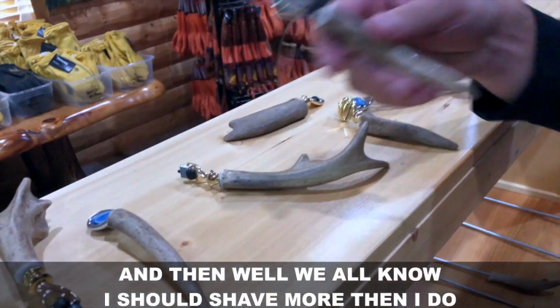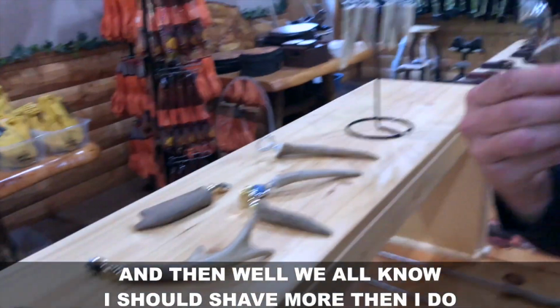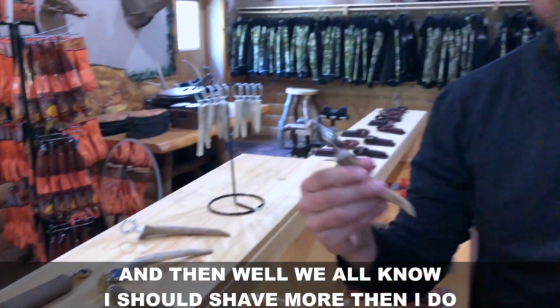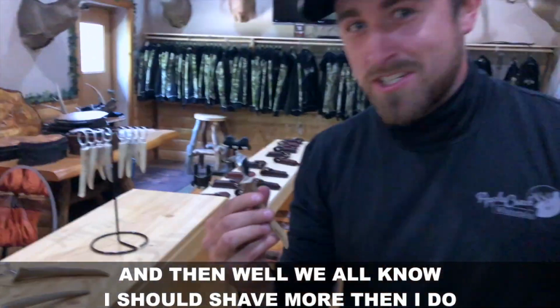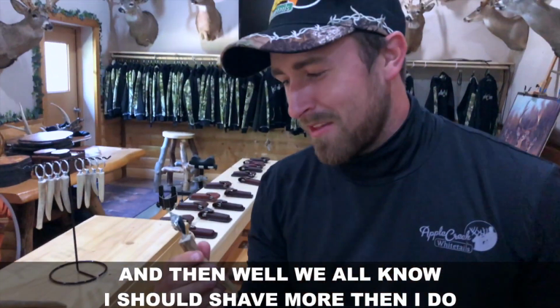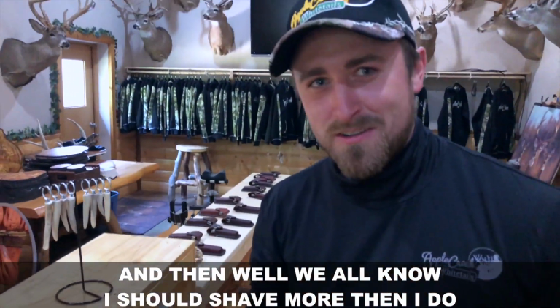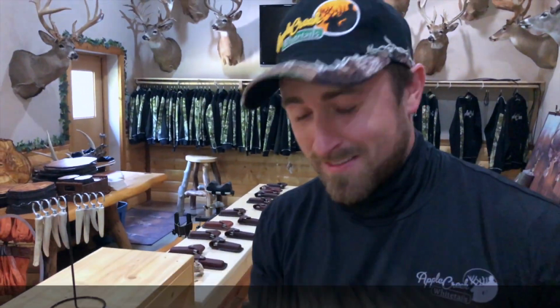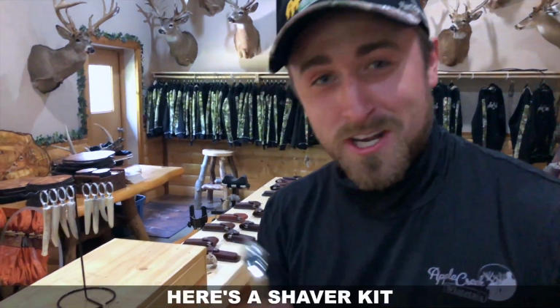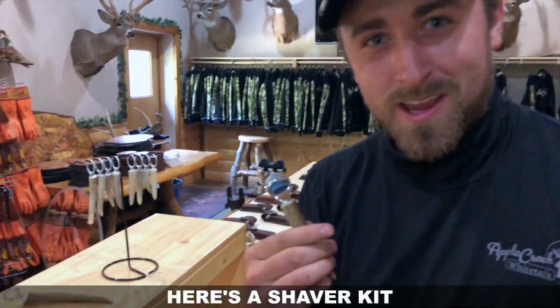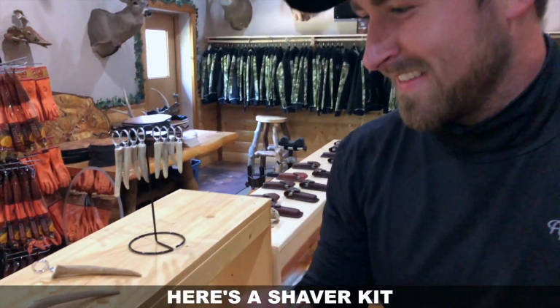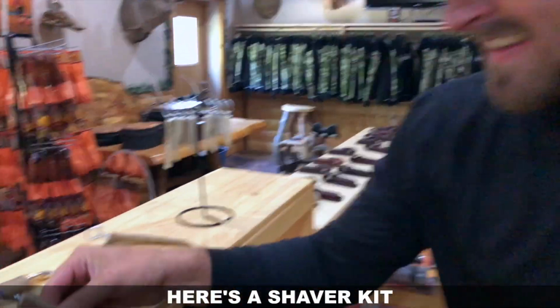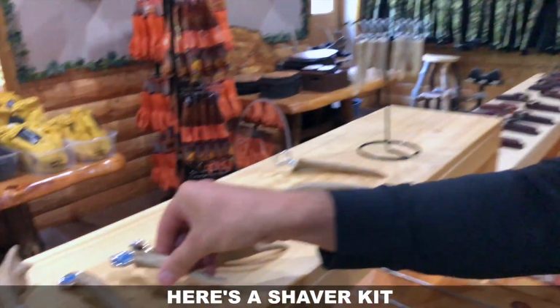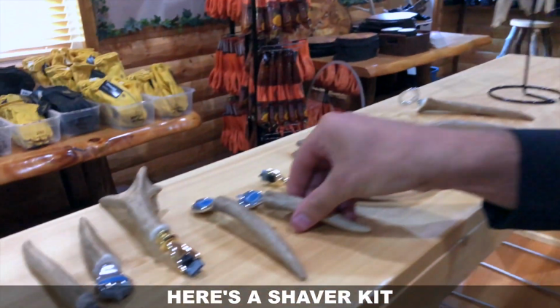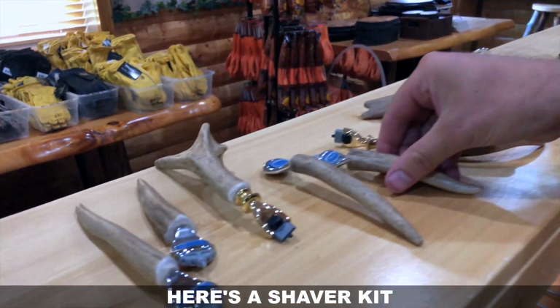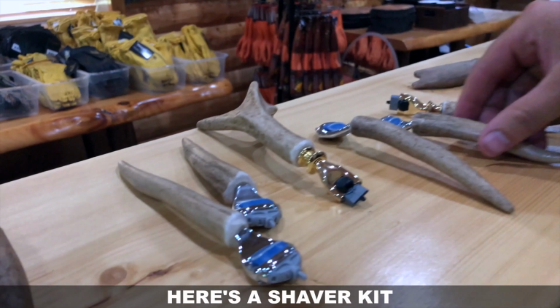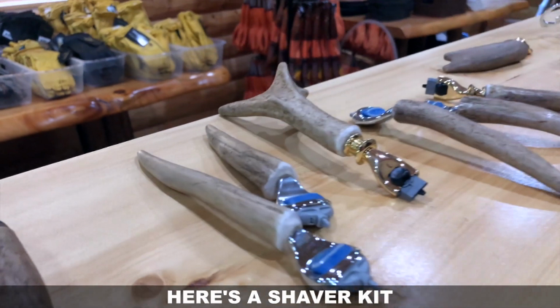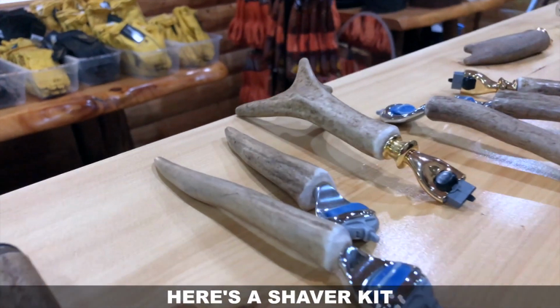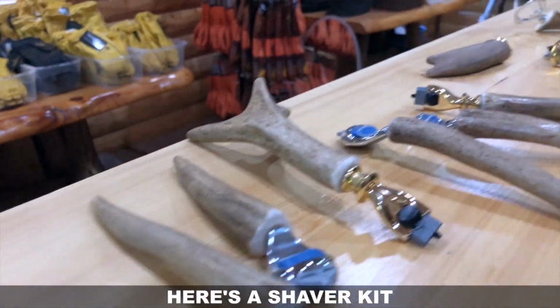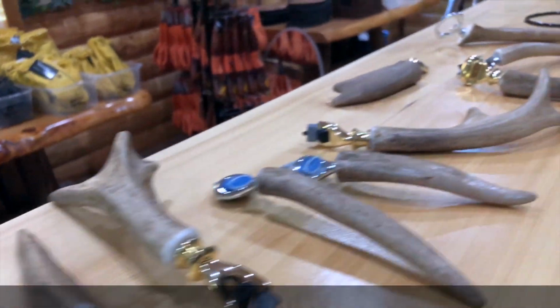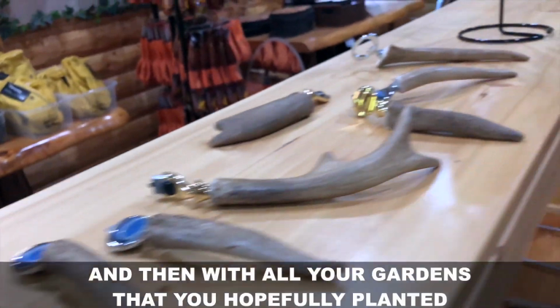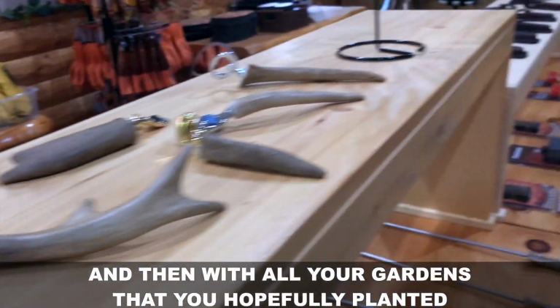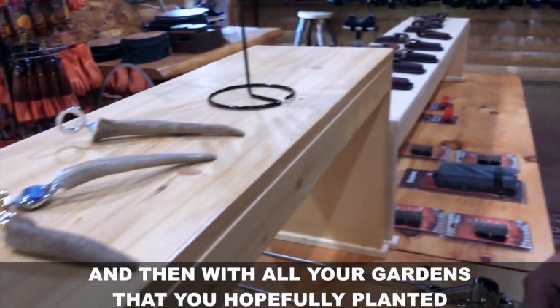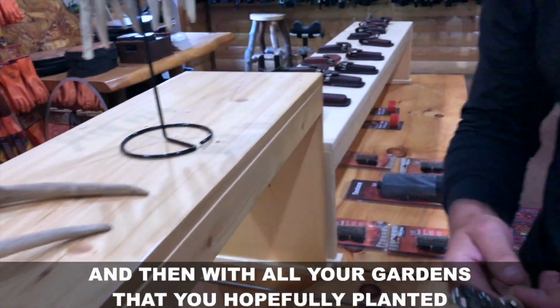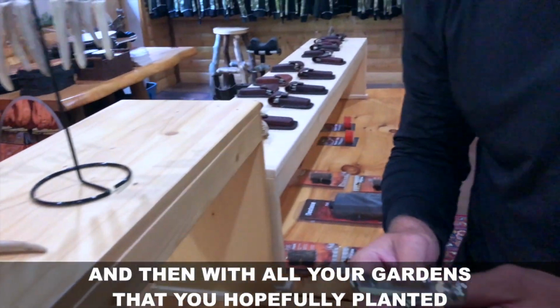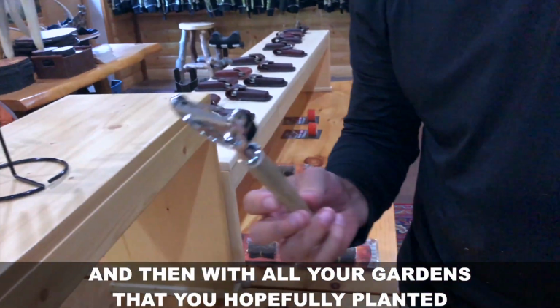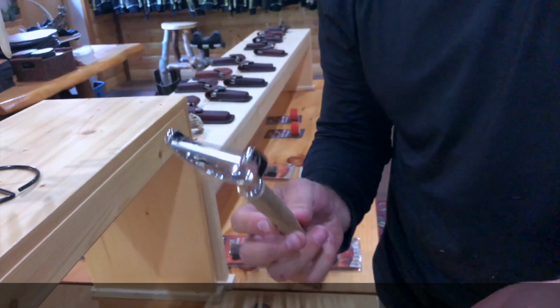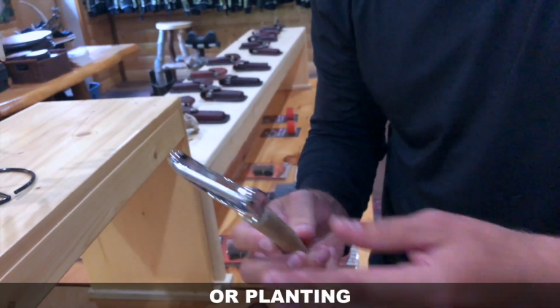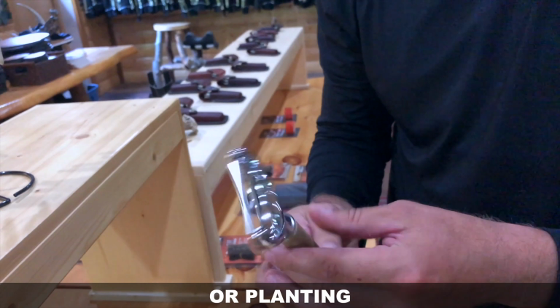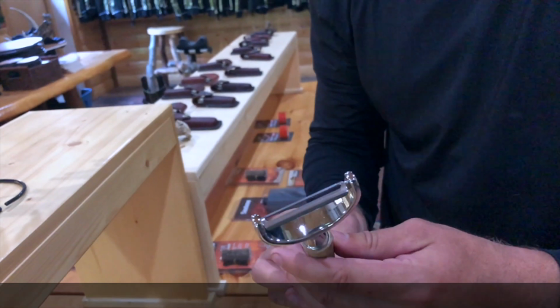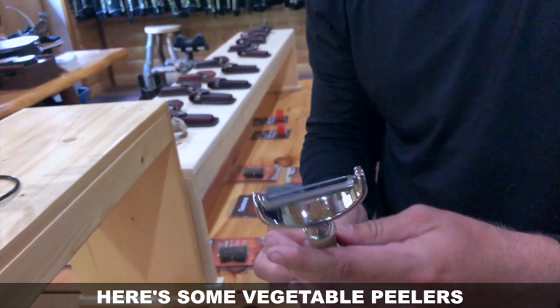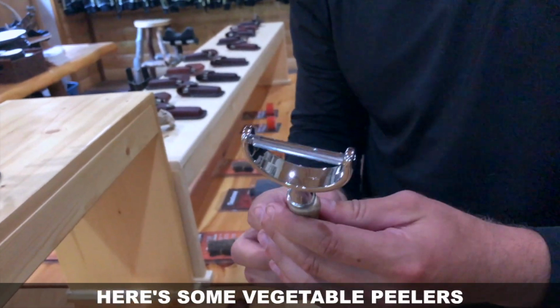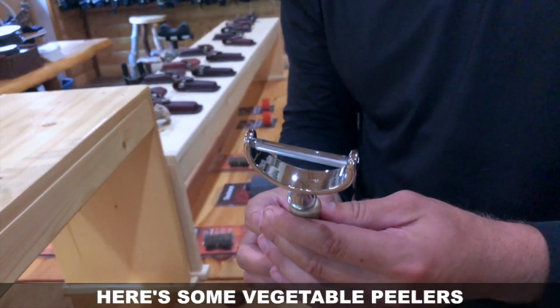Well, I should probably shave more than what I do, but here's a shaver kit. And then with all your gardens that you're hopefully planted or planting, here's some vegetable peelers.